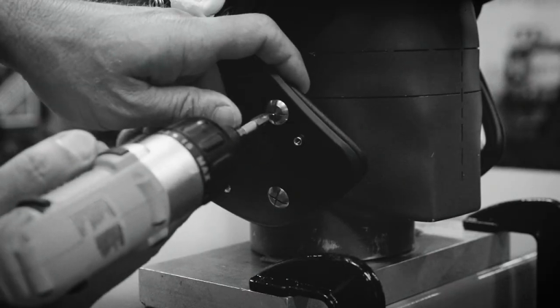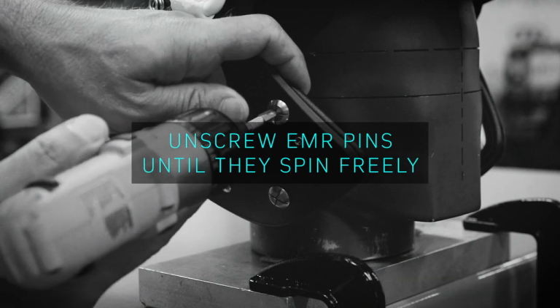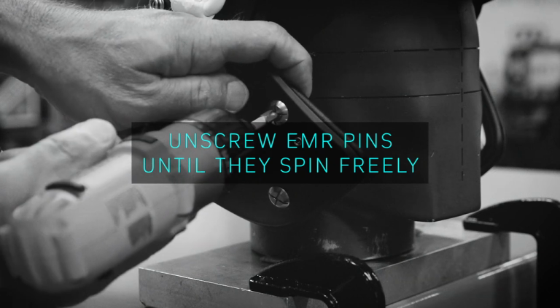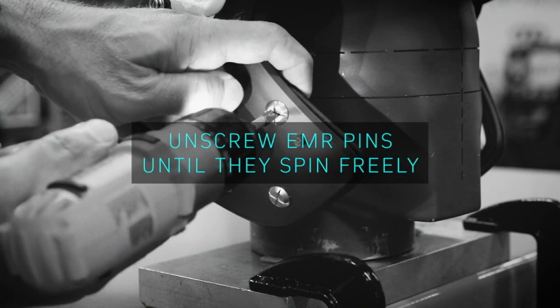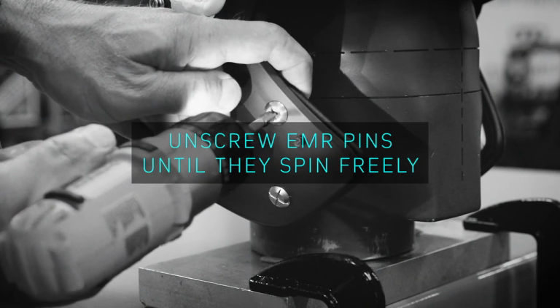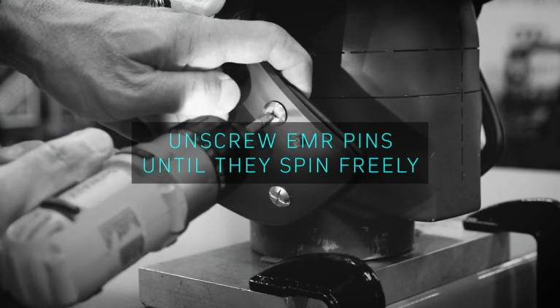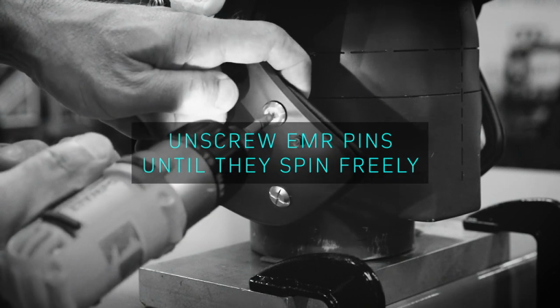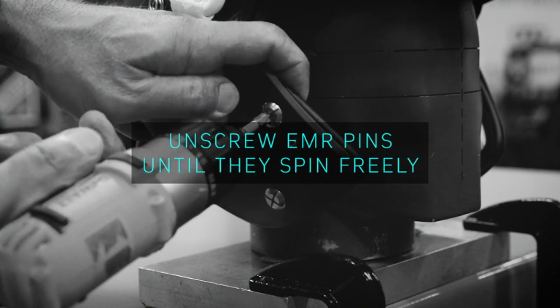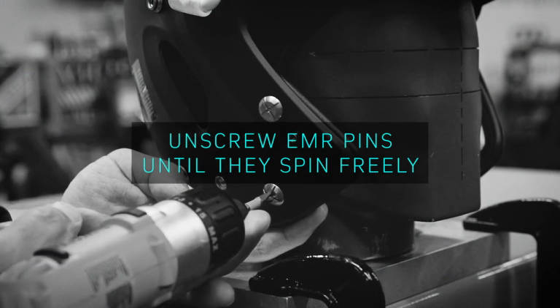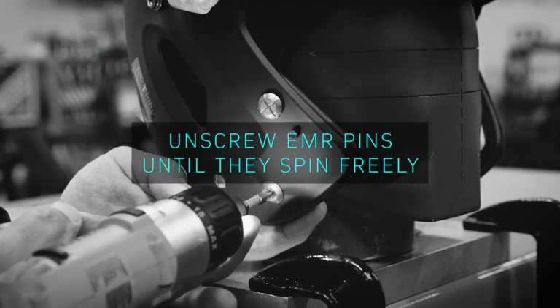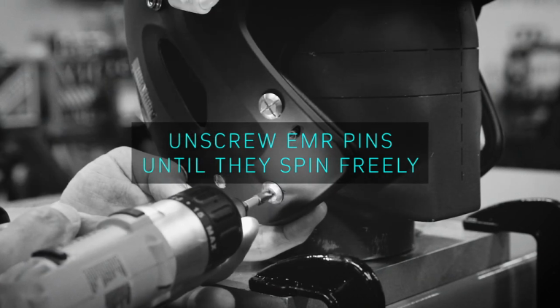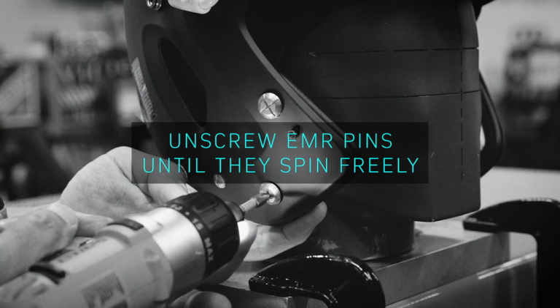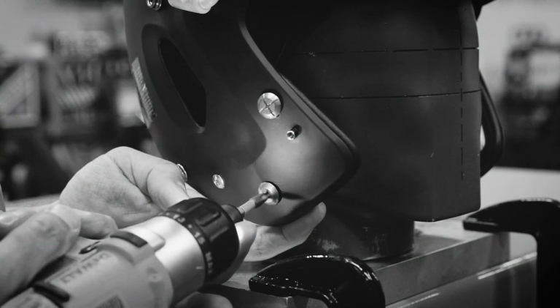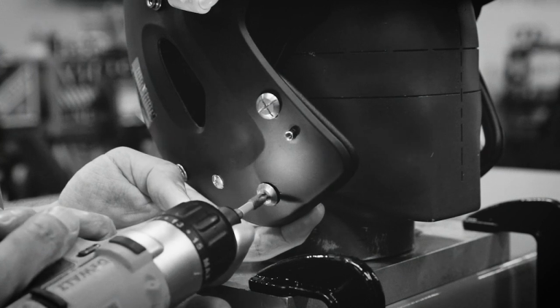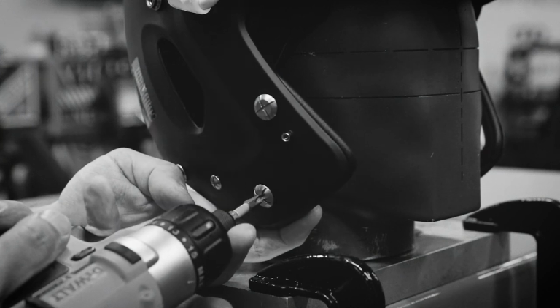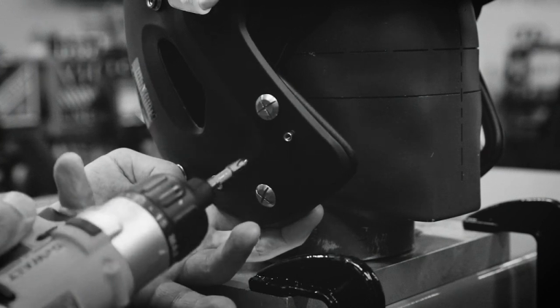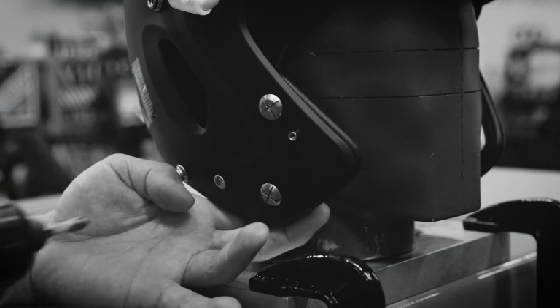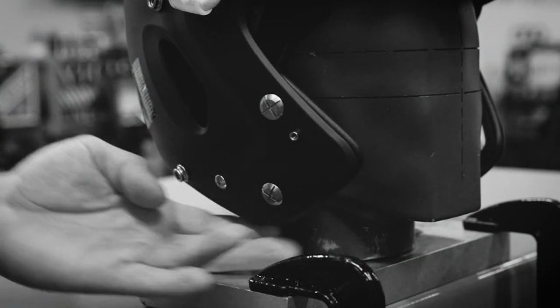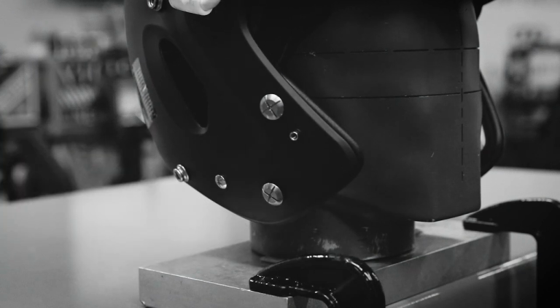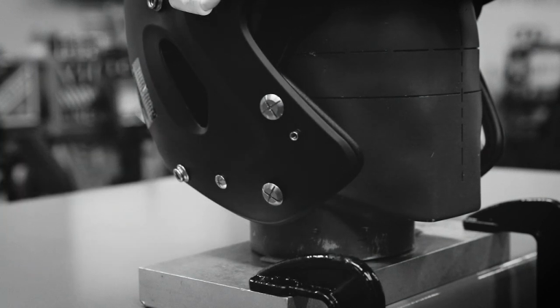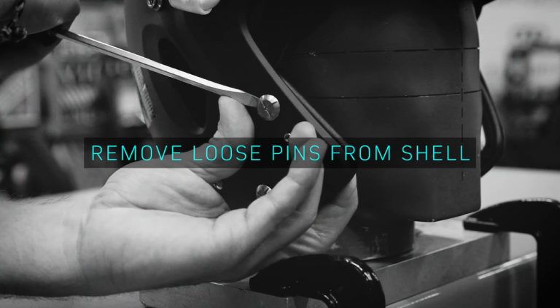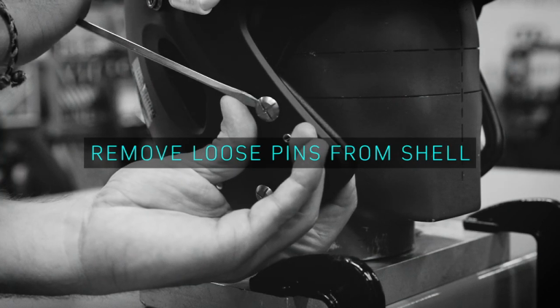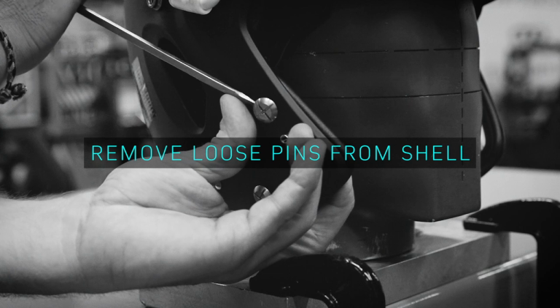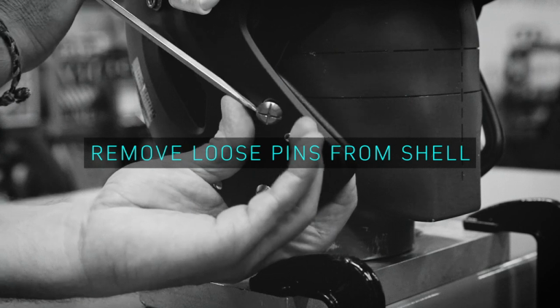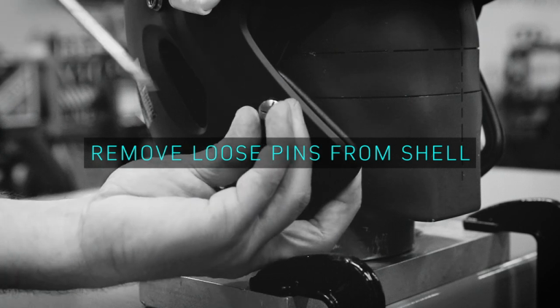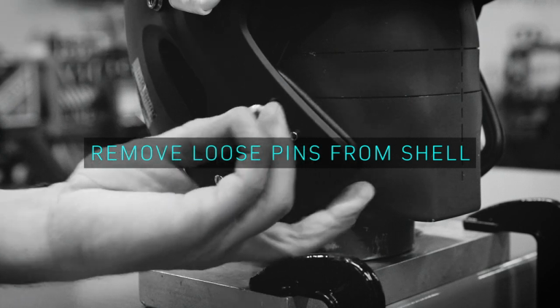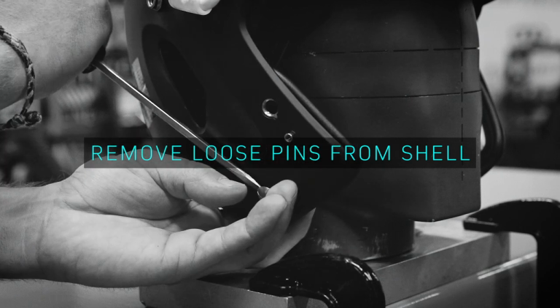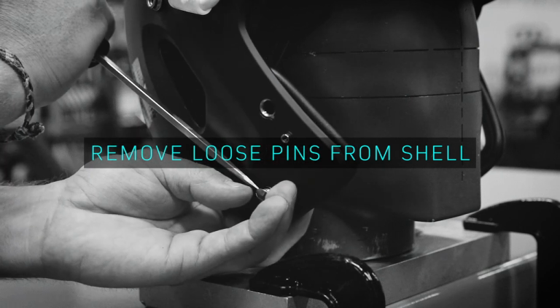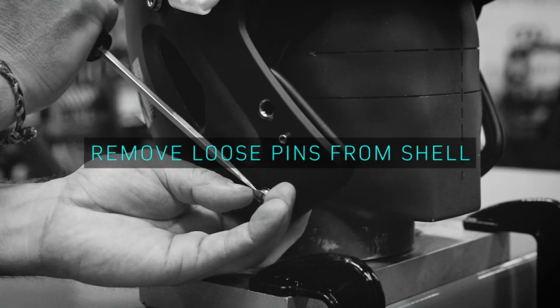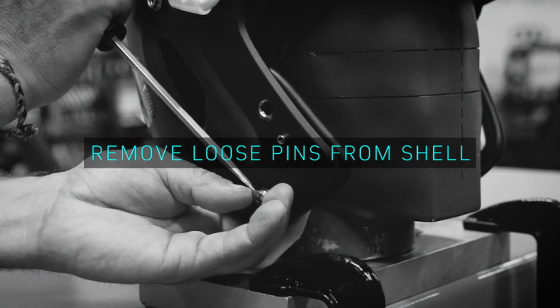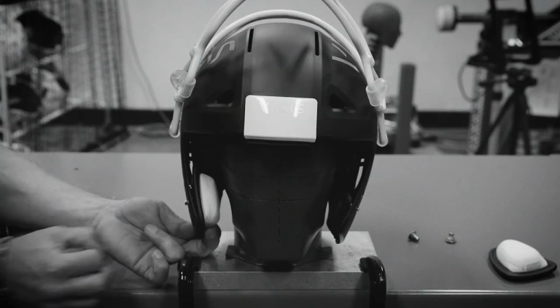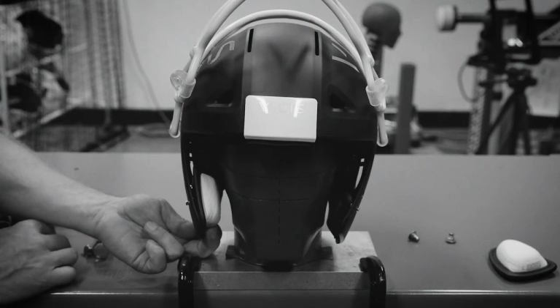Next, remove the jaw pads by aligning the screwdriver with the head of each emergency release pin. At a certain height, each pin will begin to rotate in place. At that point, use a flat head screwdriver to completely disengage each pin from the helmet shell.